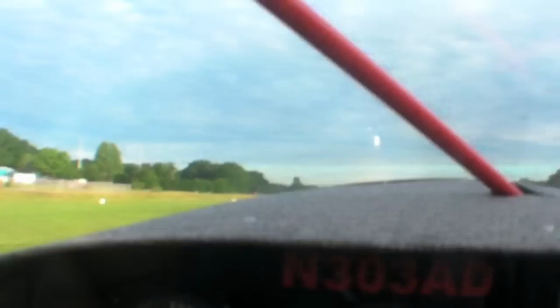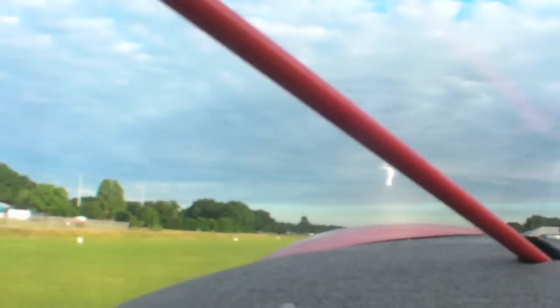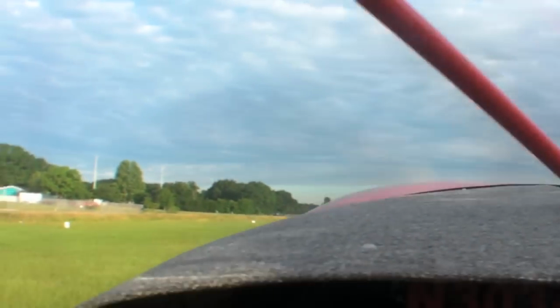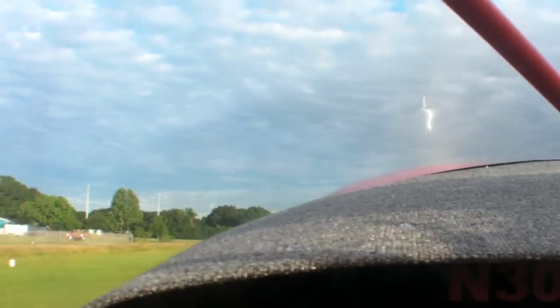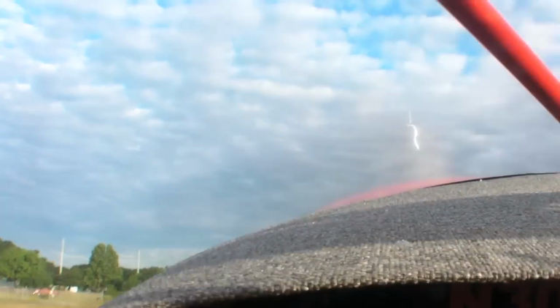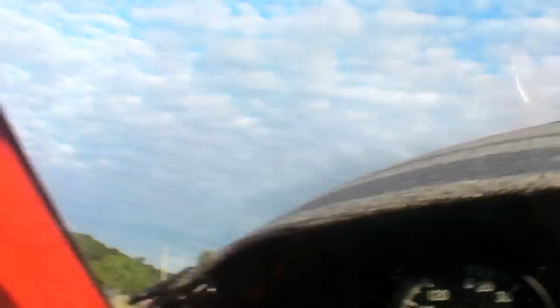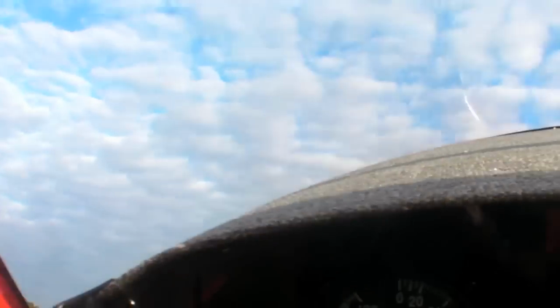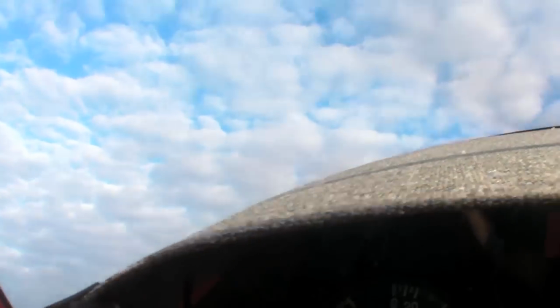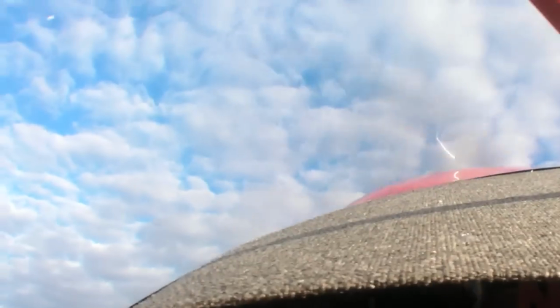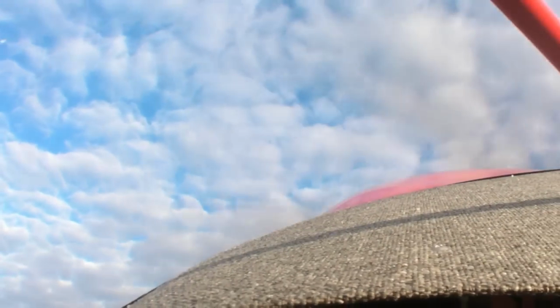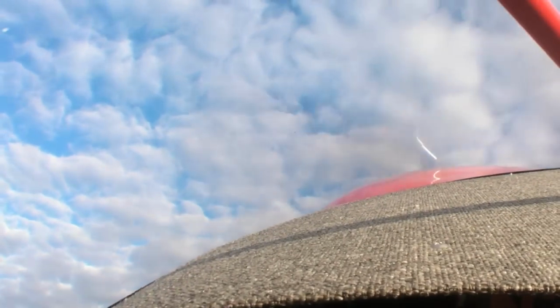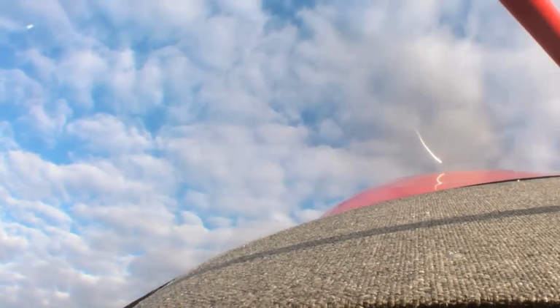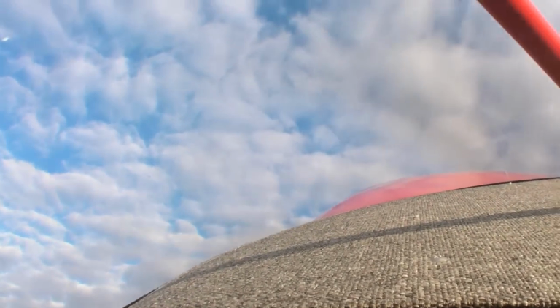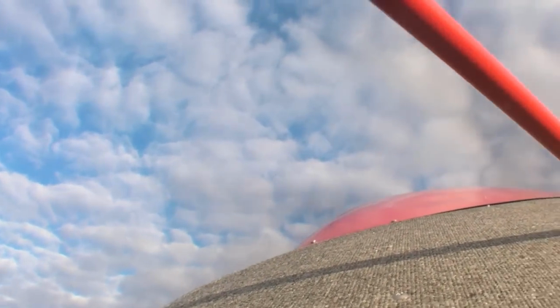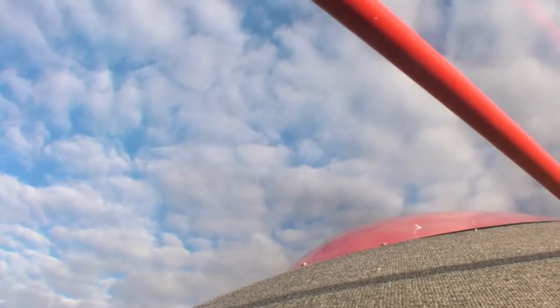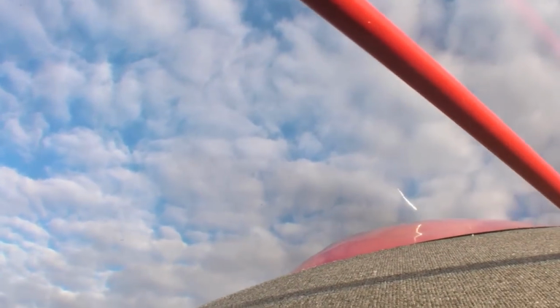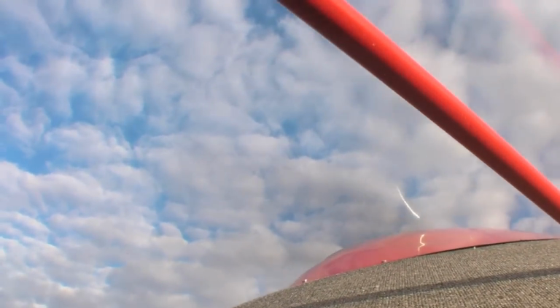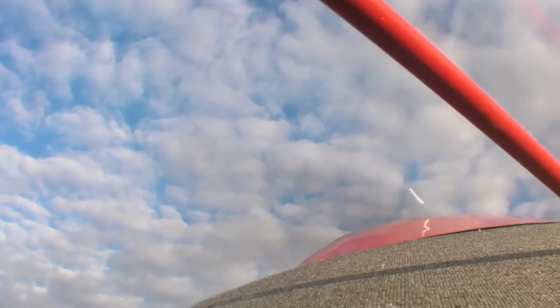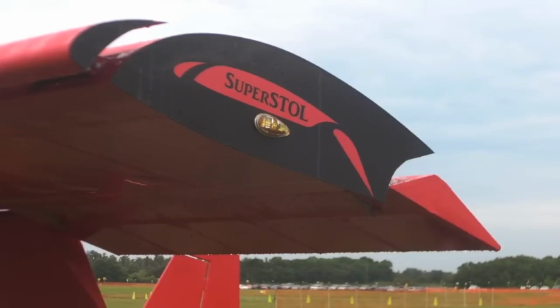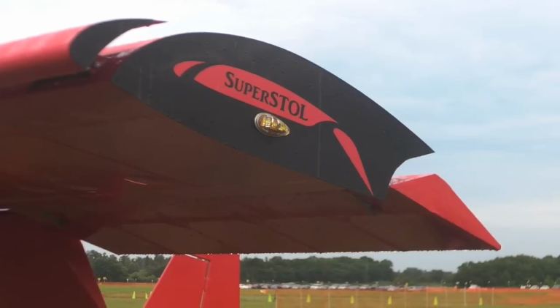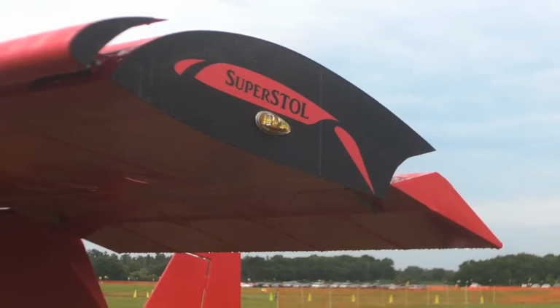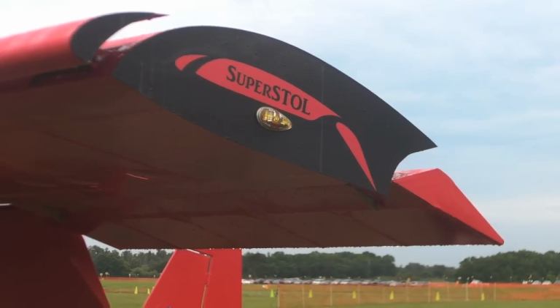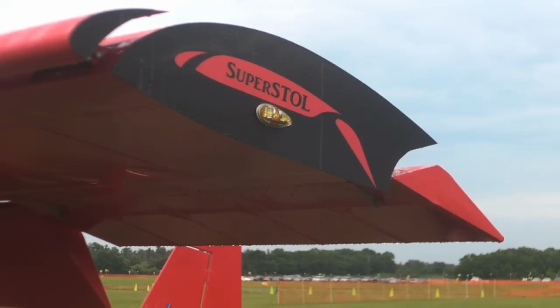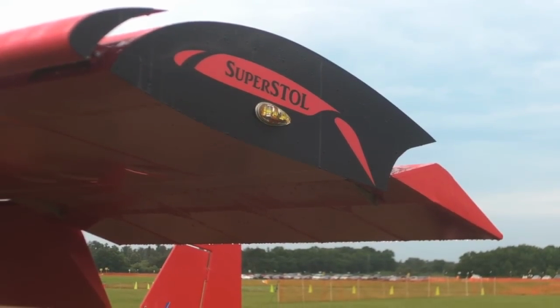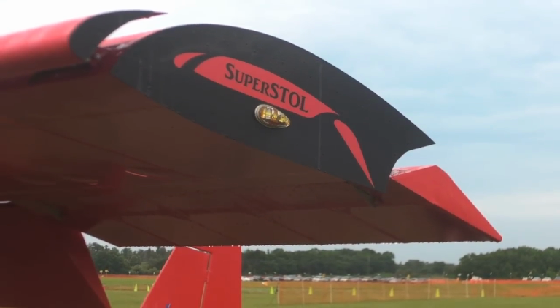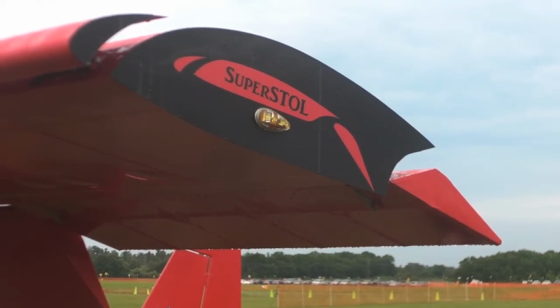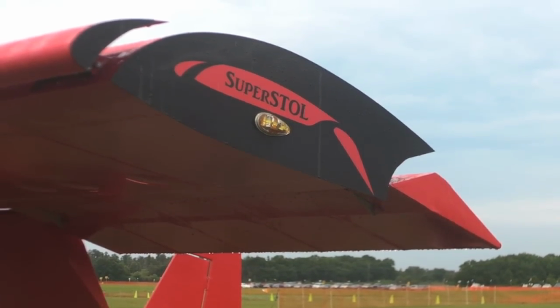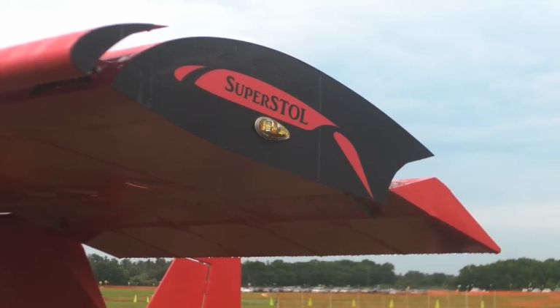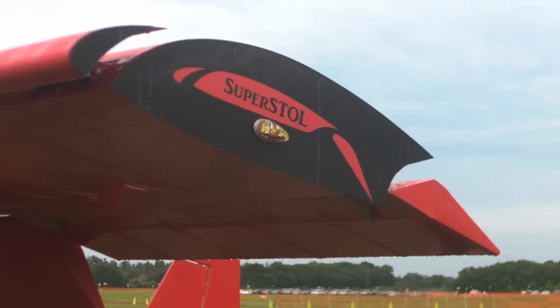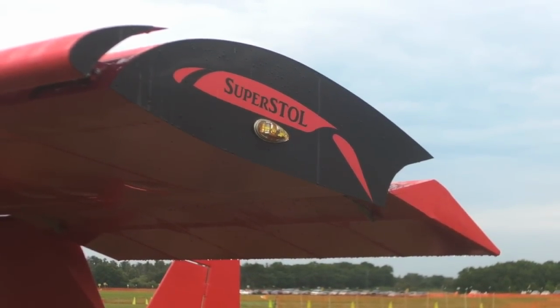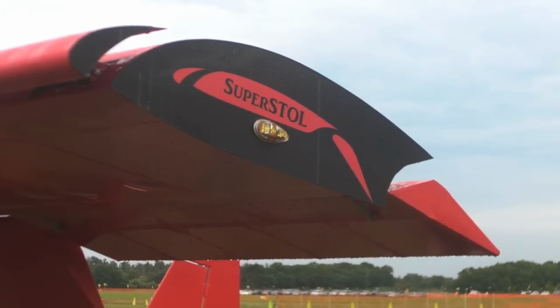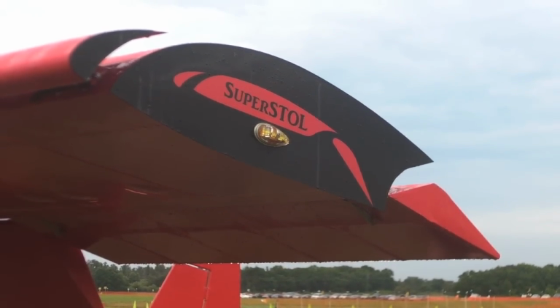We've got about 50 hours on this particular airplane right now. I've been test flying it since about November. Currently we have about four airplanes in production for customers.